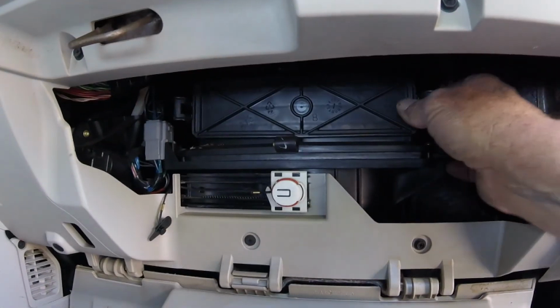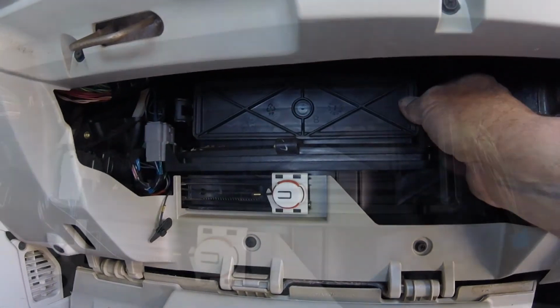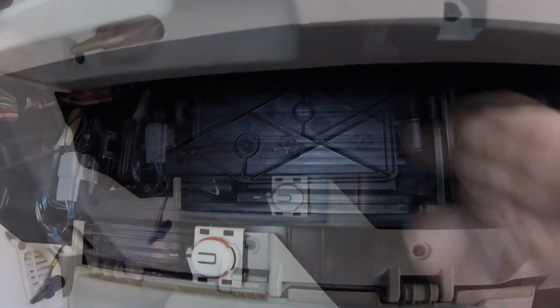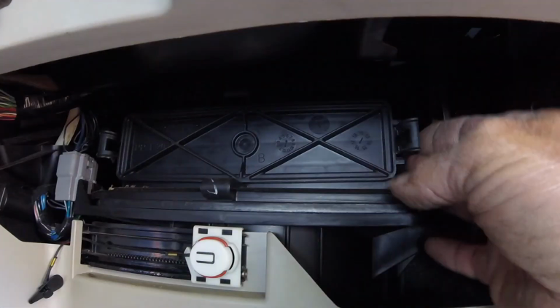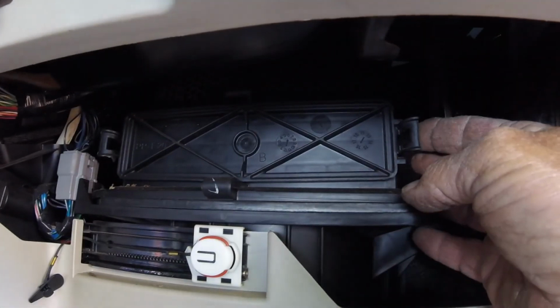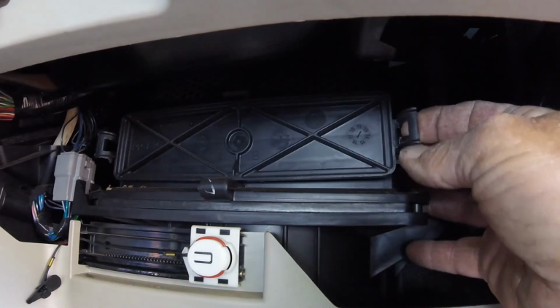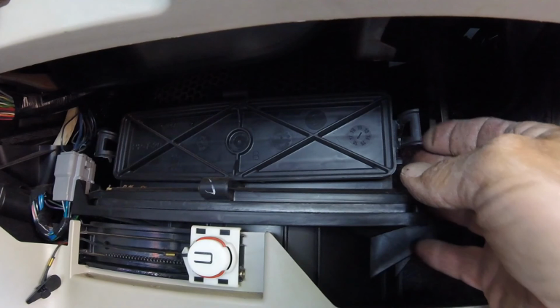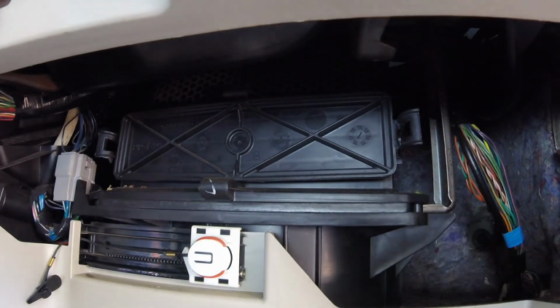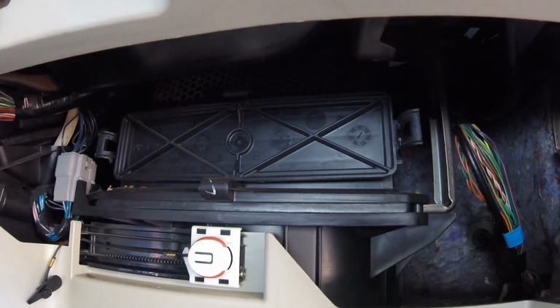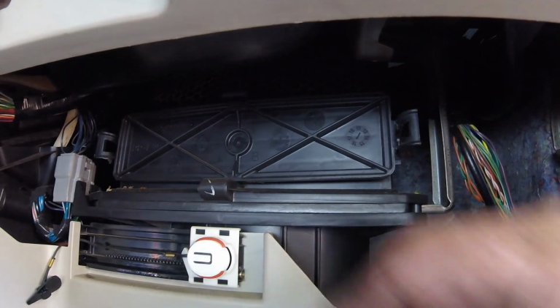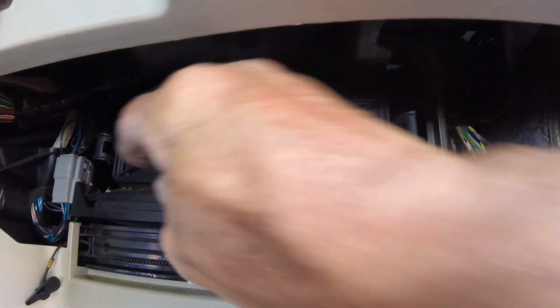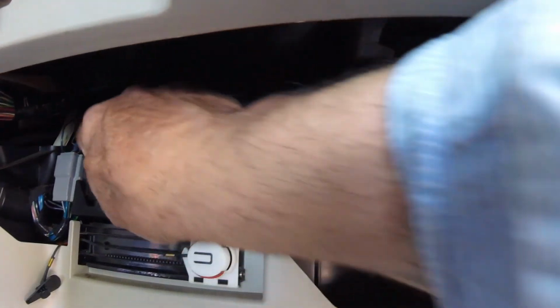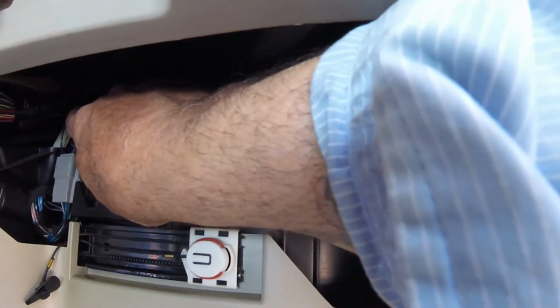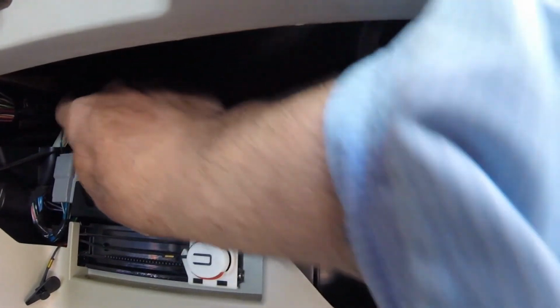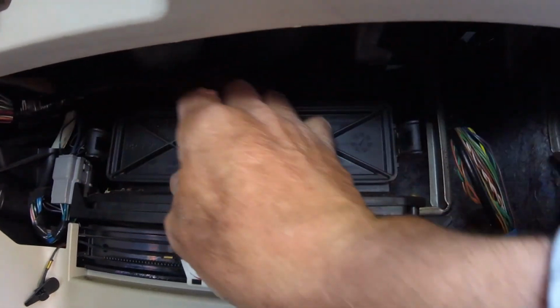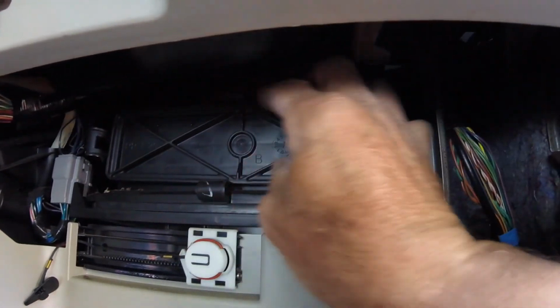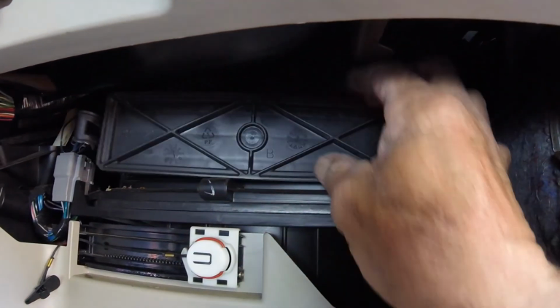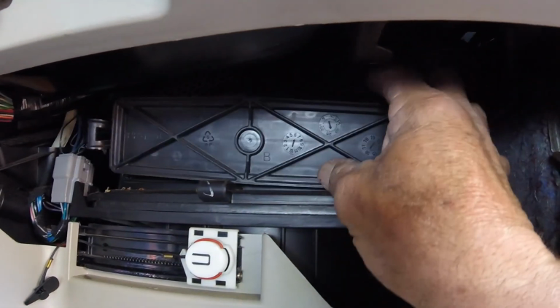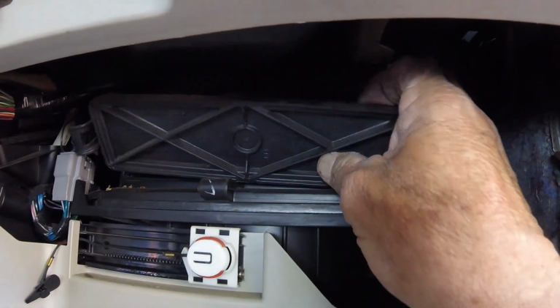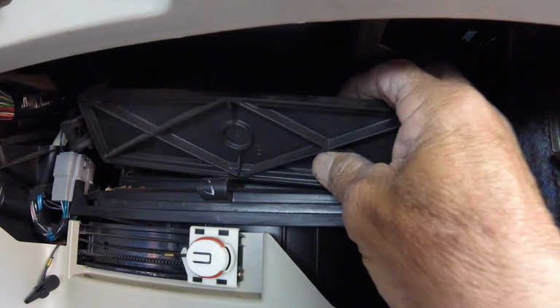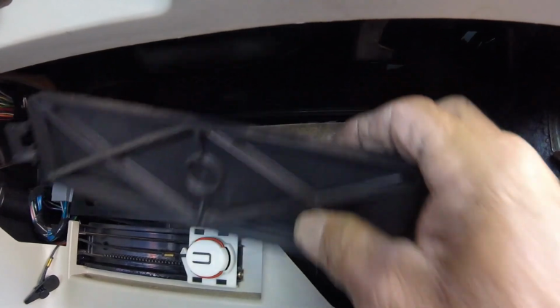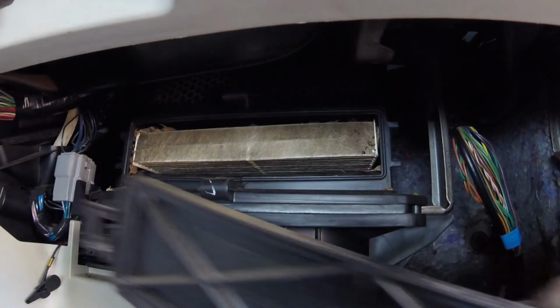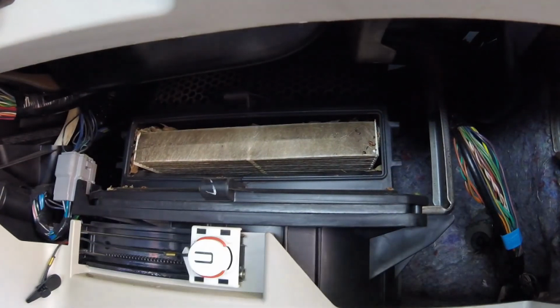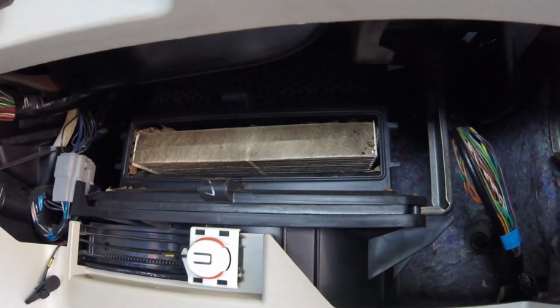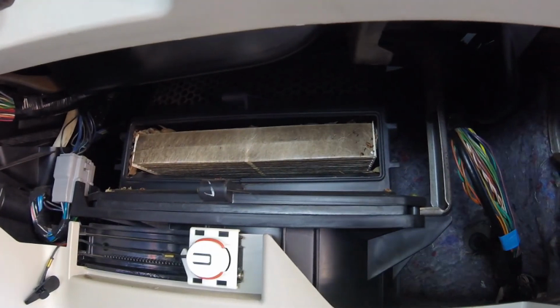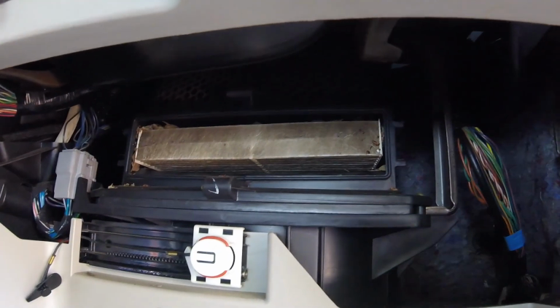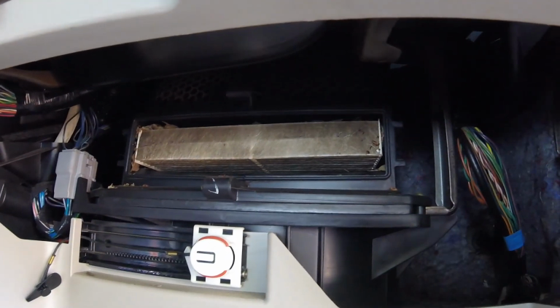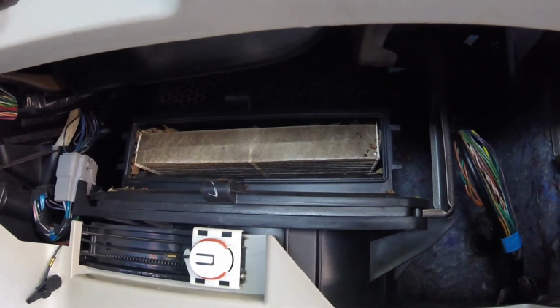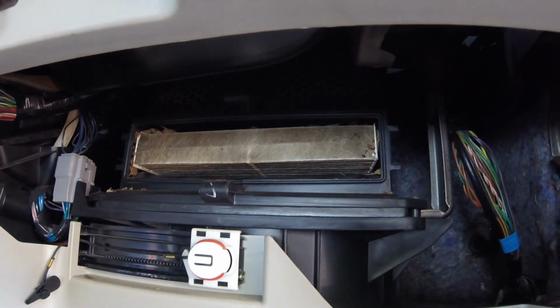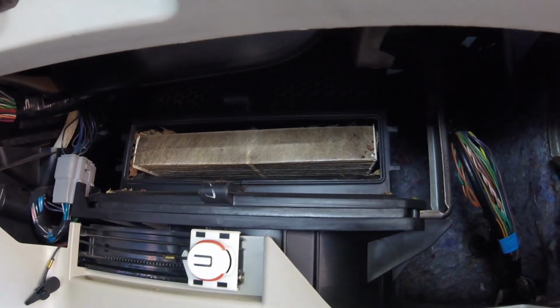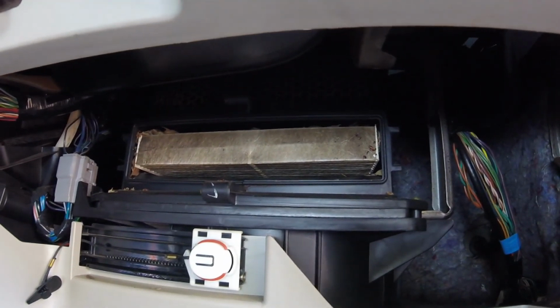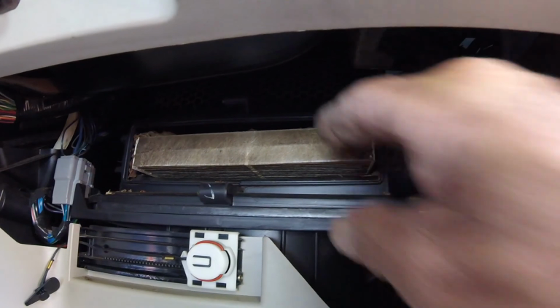Golly. You just have to reach up there on both sides, release the cover, get that out of the way. There's the cabin air filter.